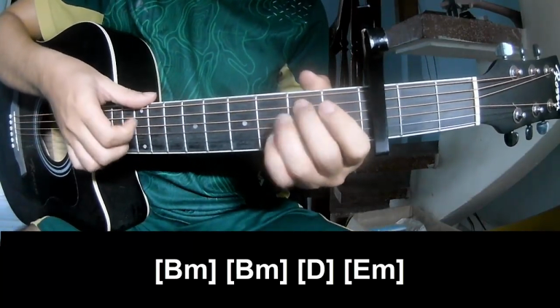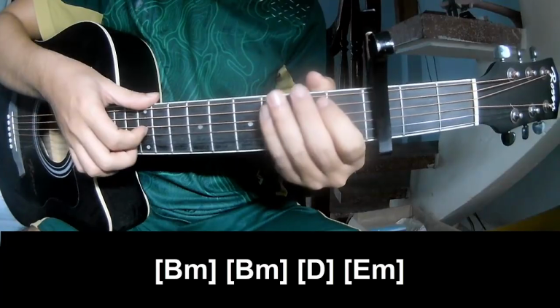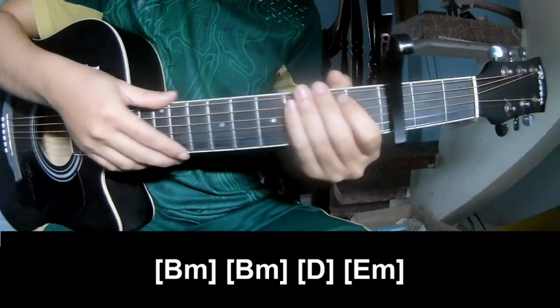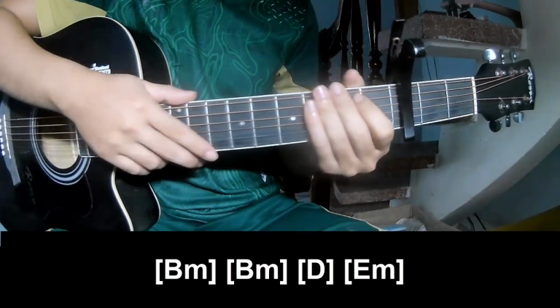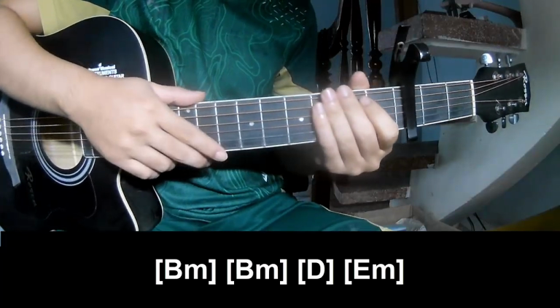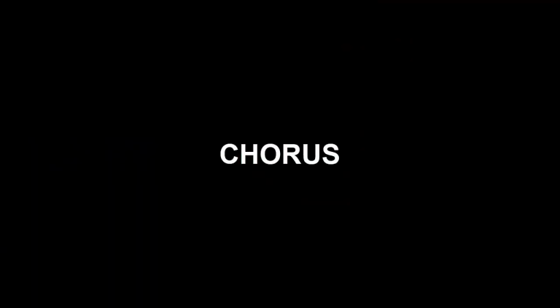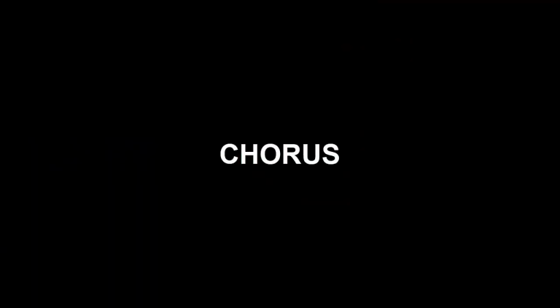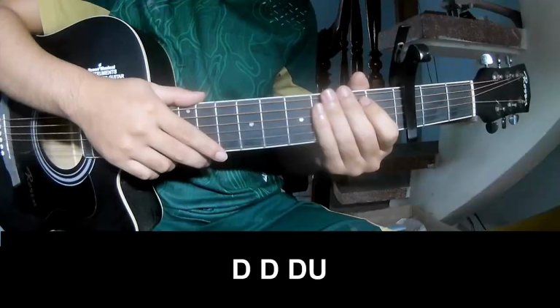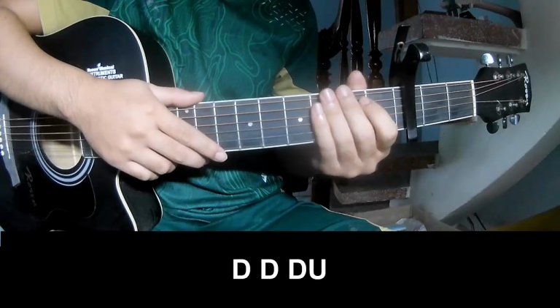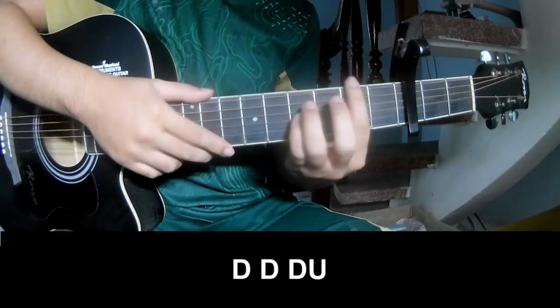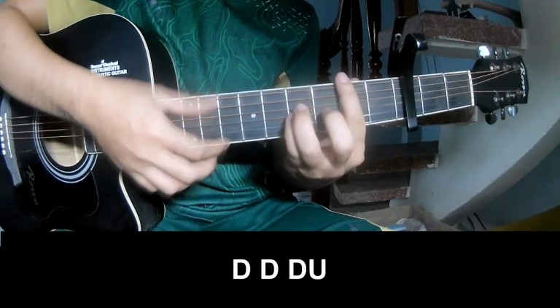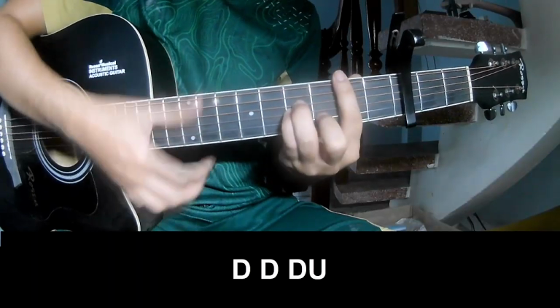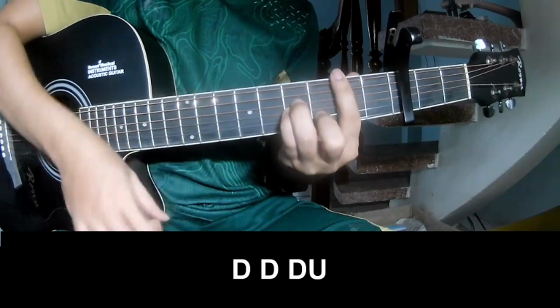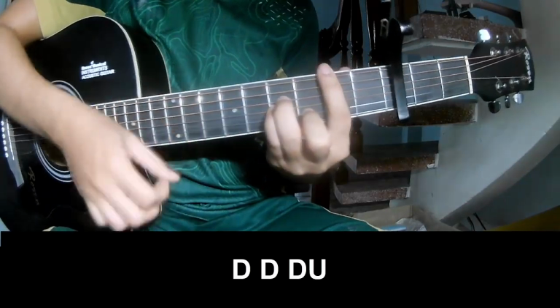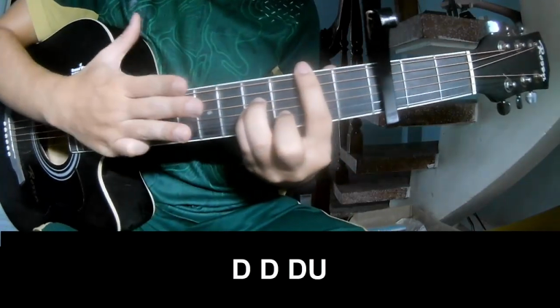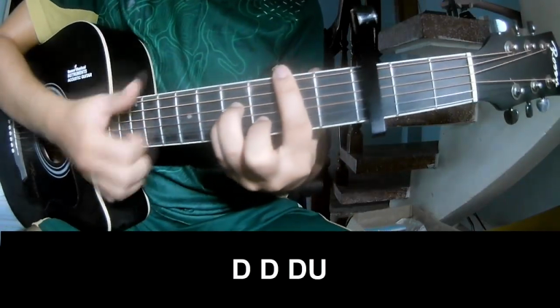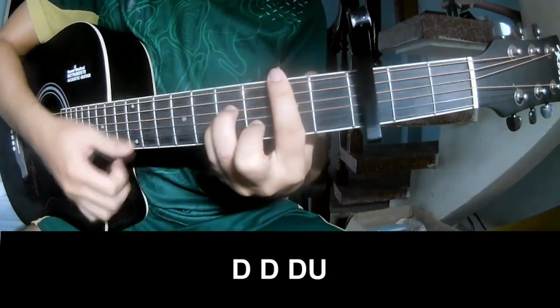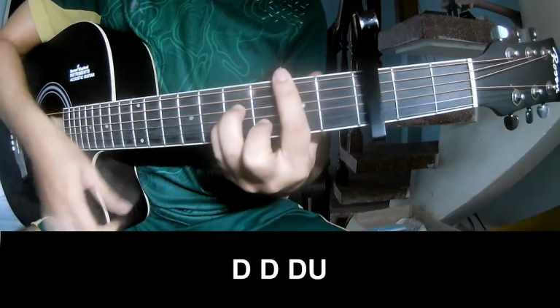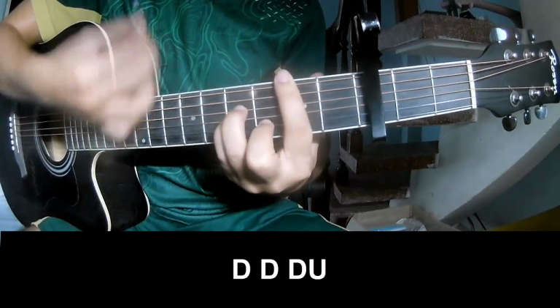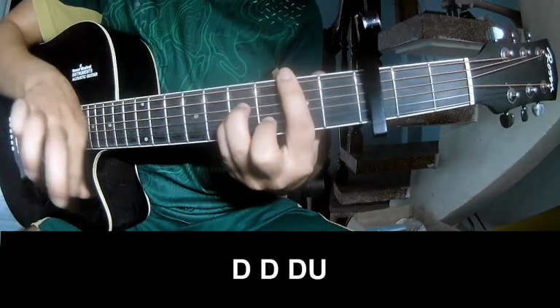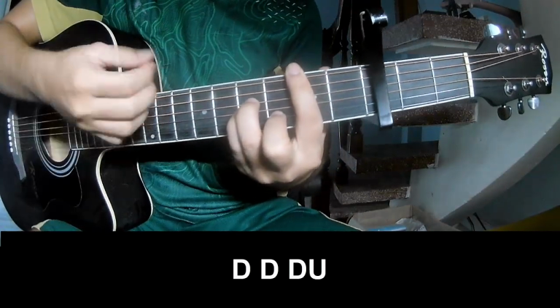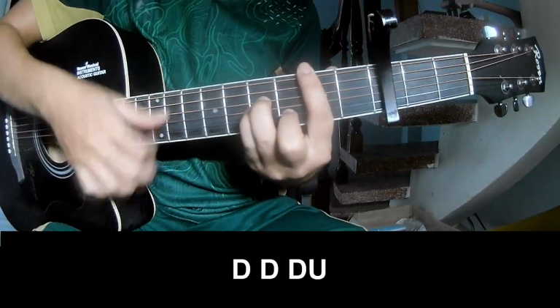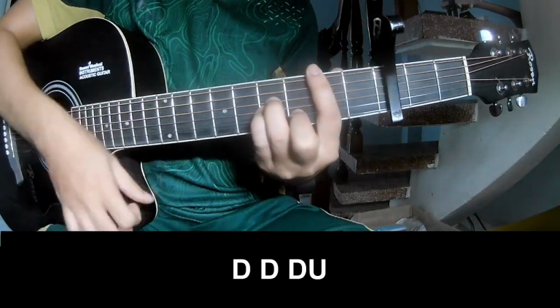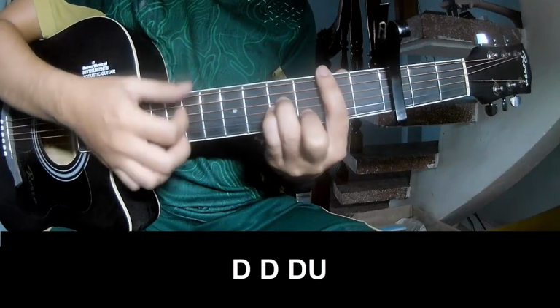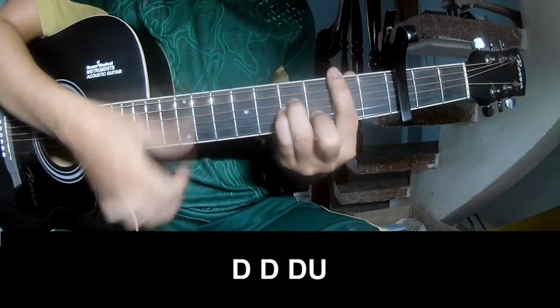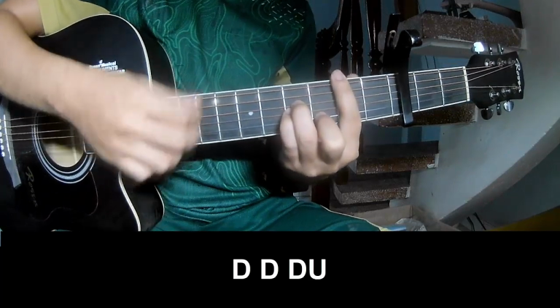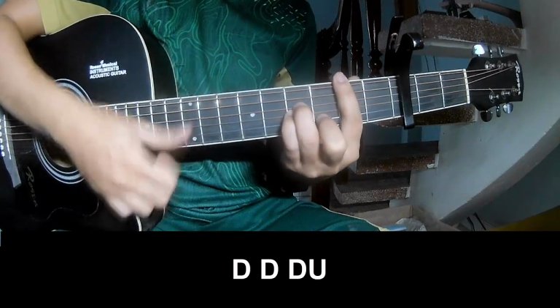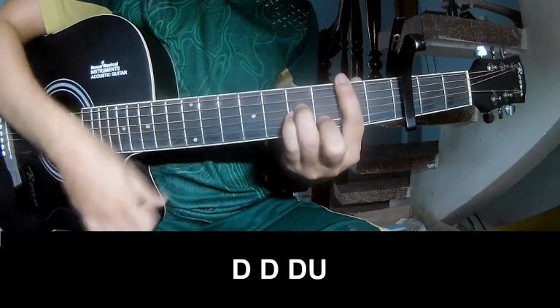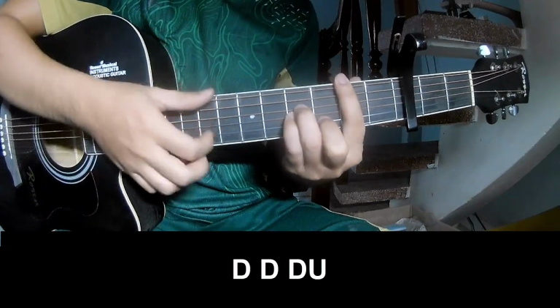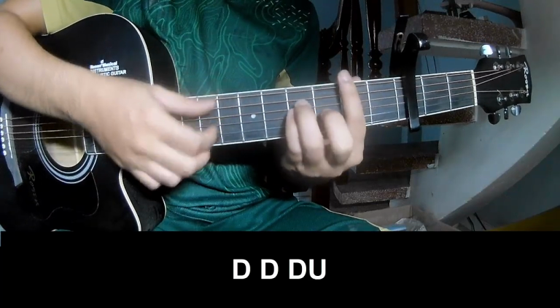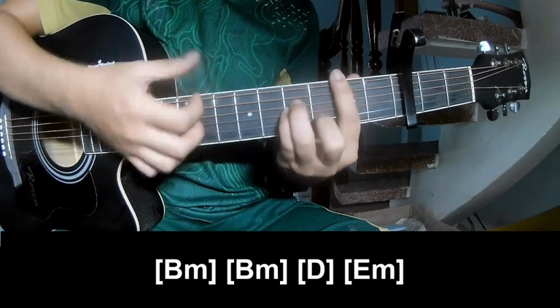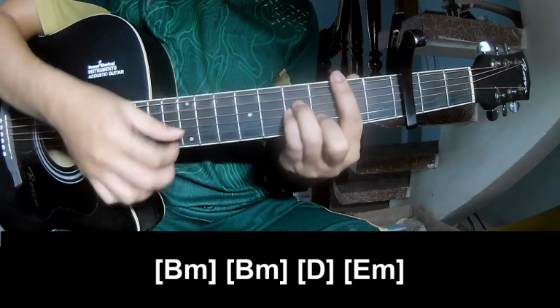The strumming is the same way for the verse. We go to the chorus: play Down Down Up Up Down Down Down Down Down on D, and then play along Bm.